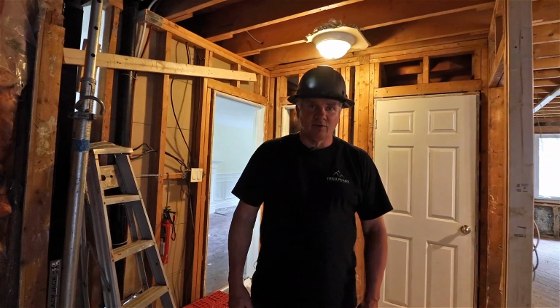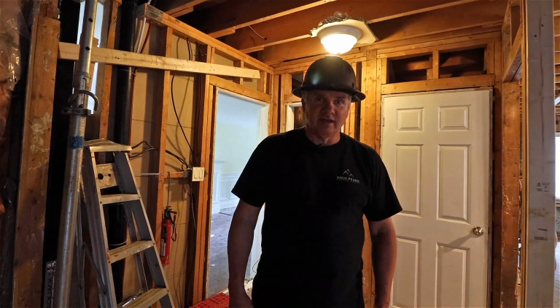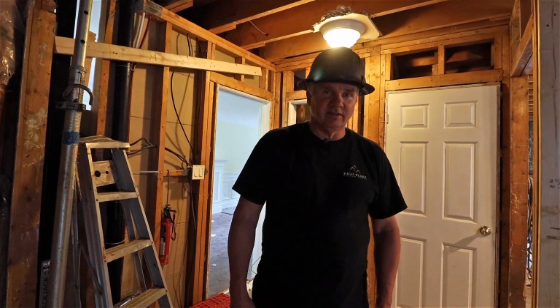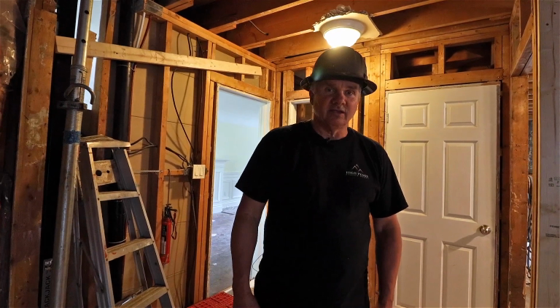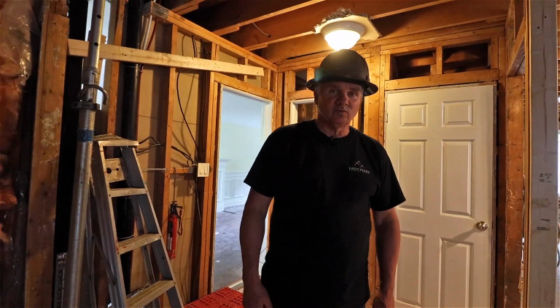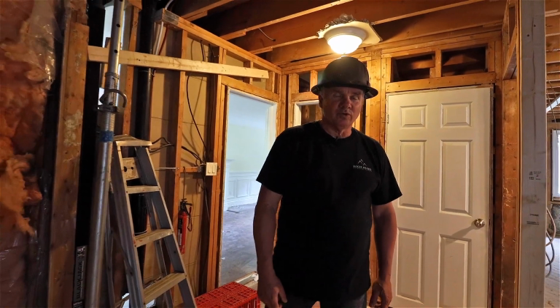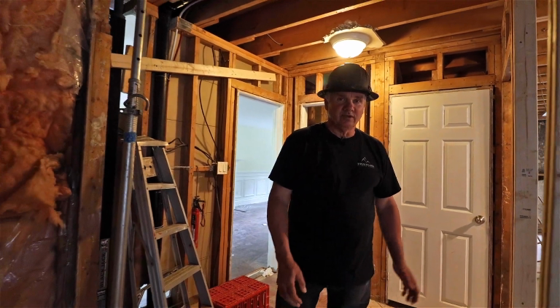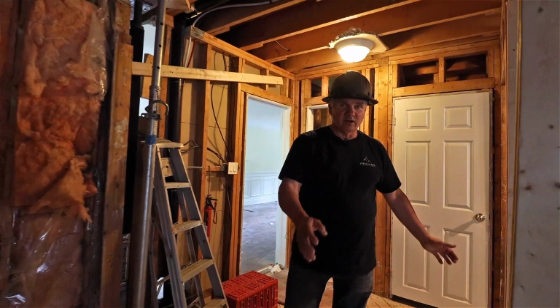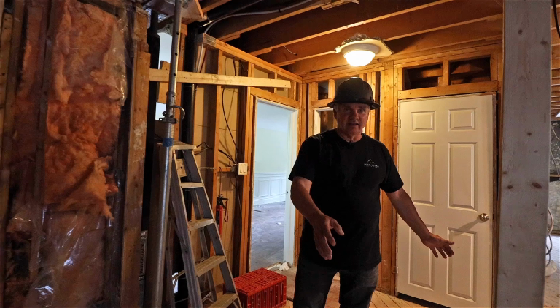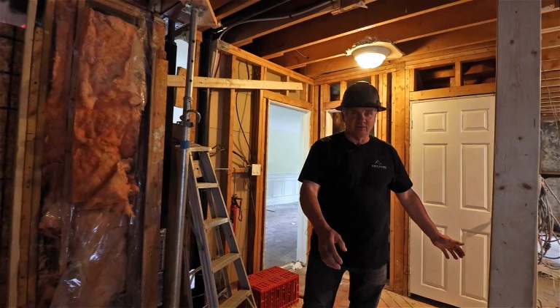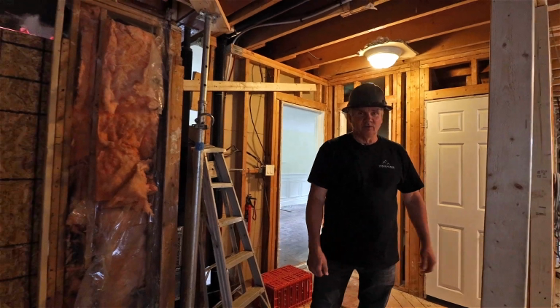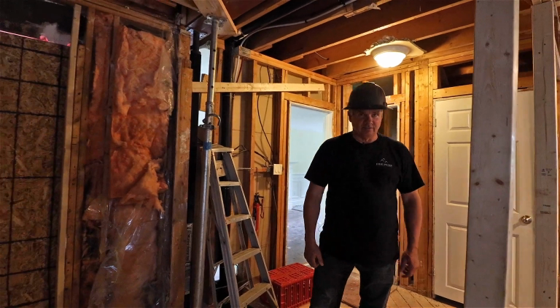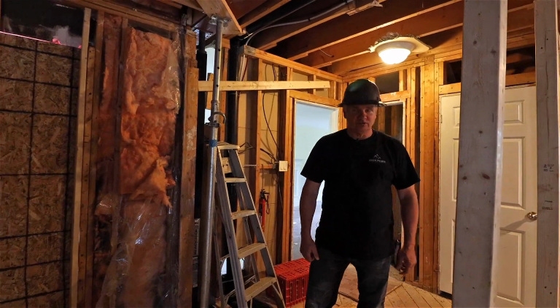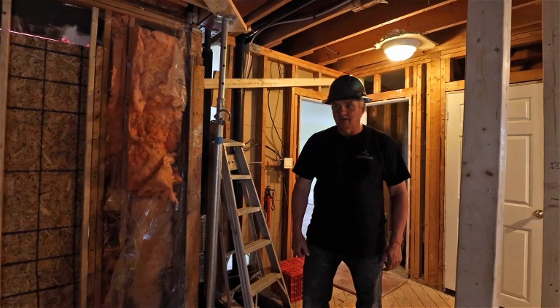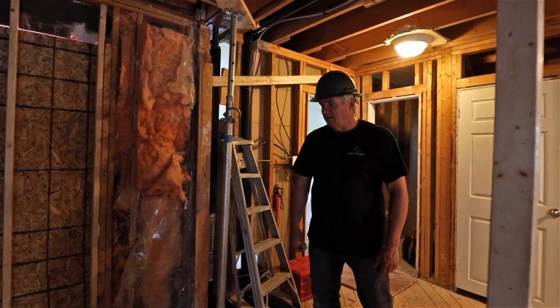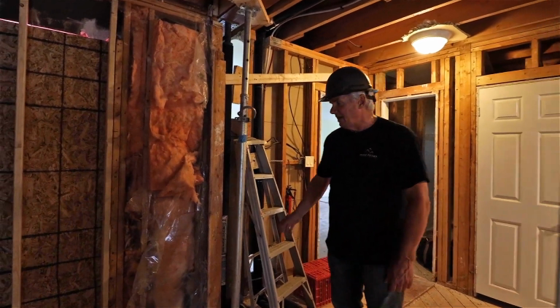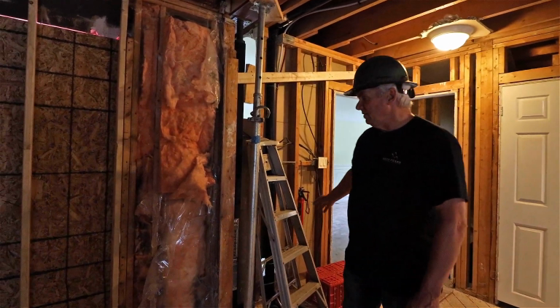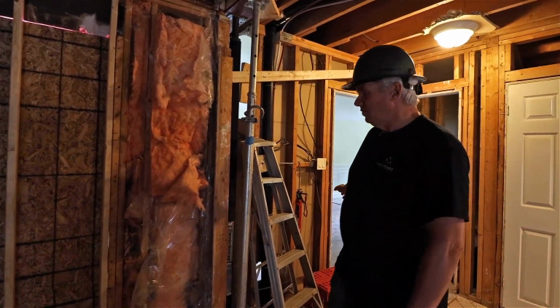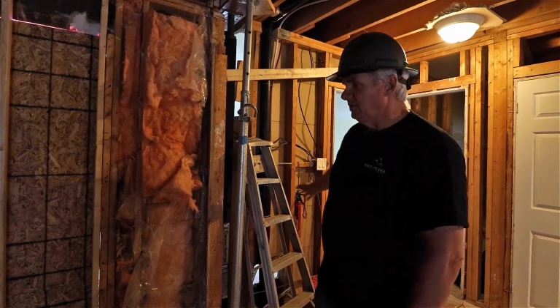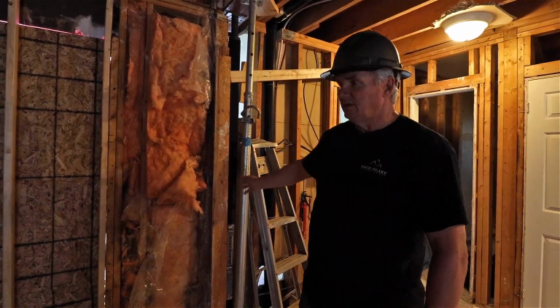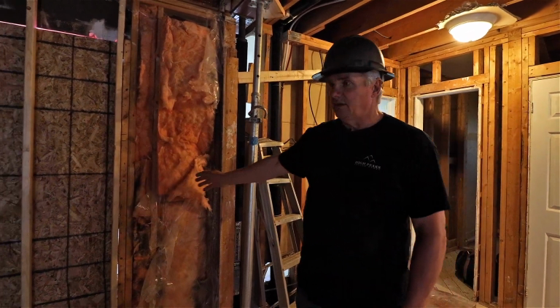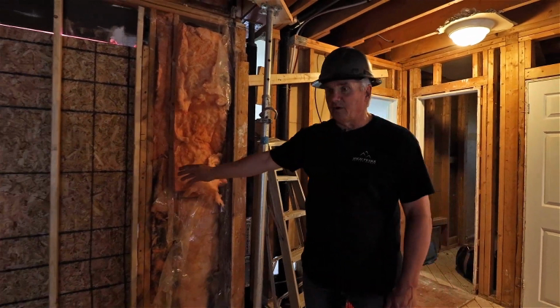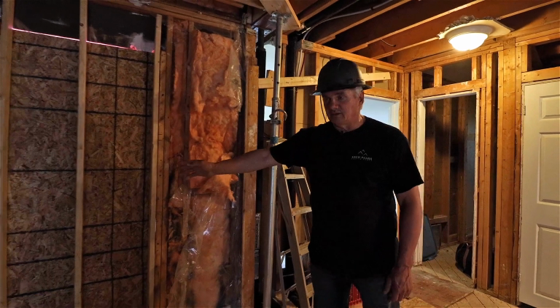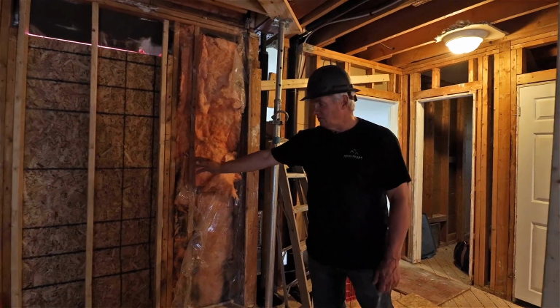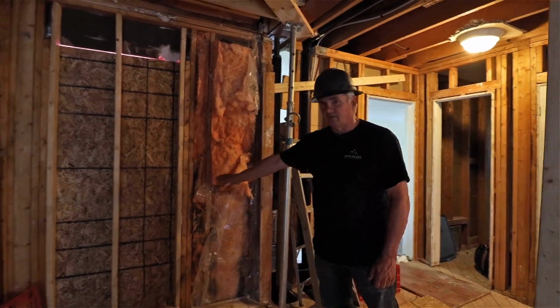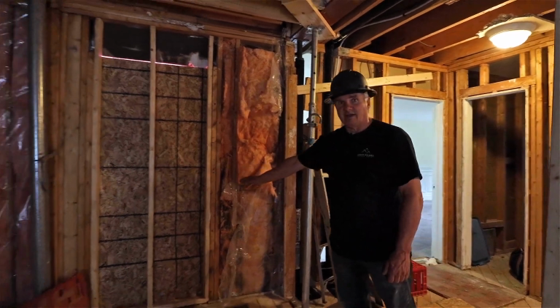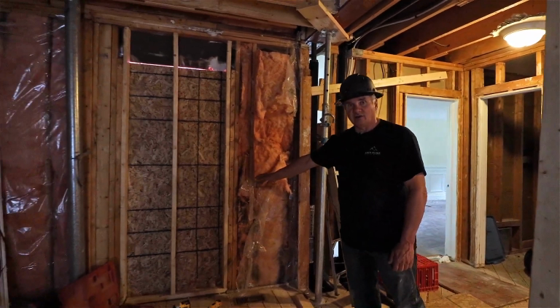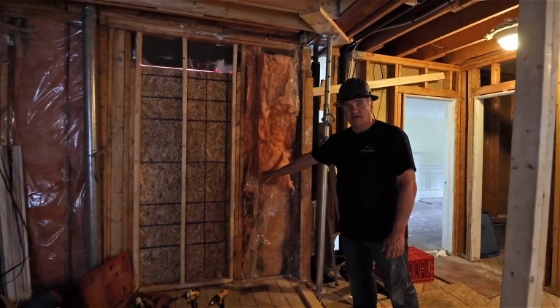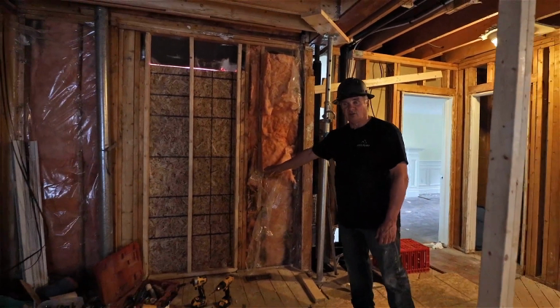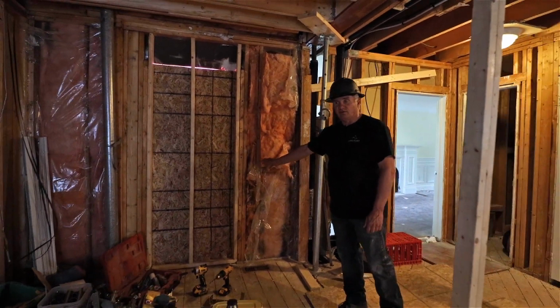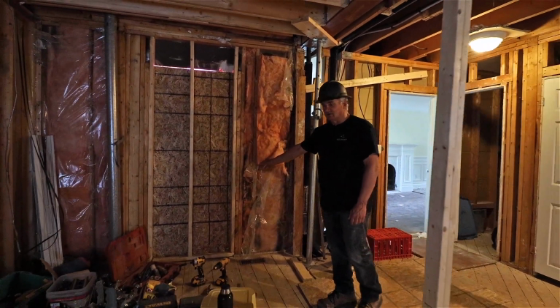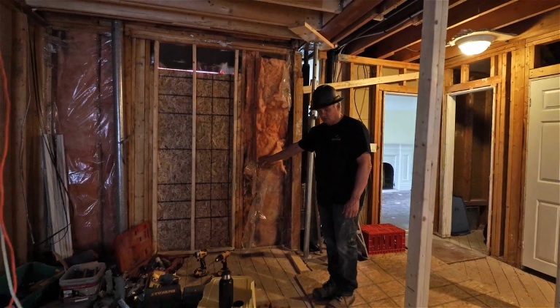I'm currently standing in the kitchen where the large island's going to be, where it has its own sink. Behind me will be the part of the kitchen with a very large gas stove — 36 inch stove.